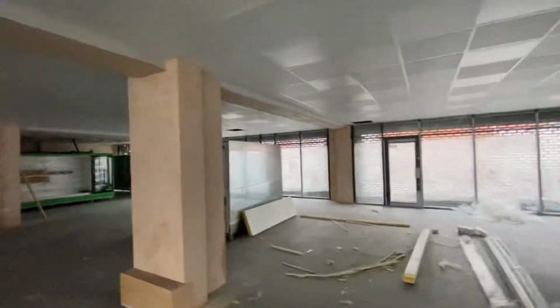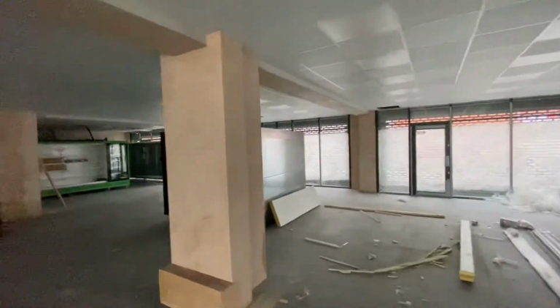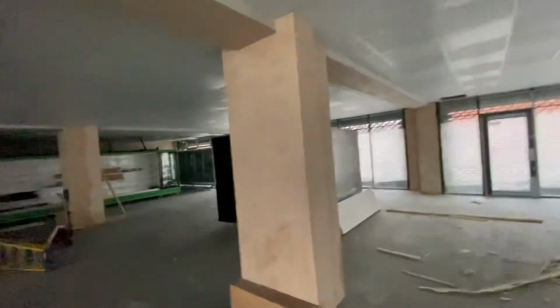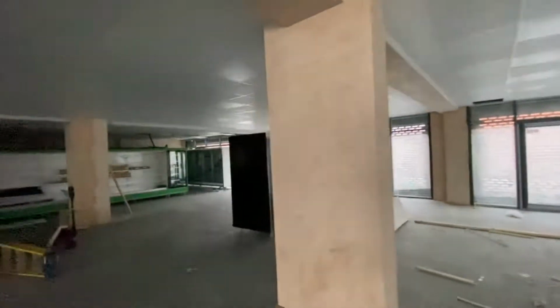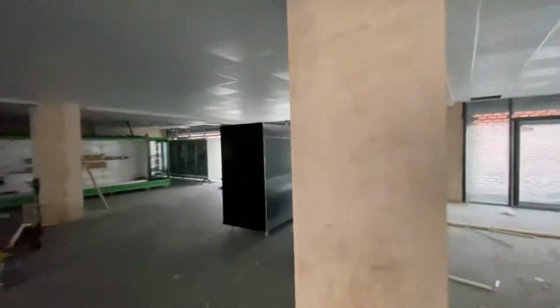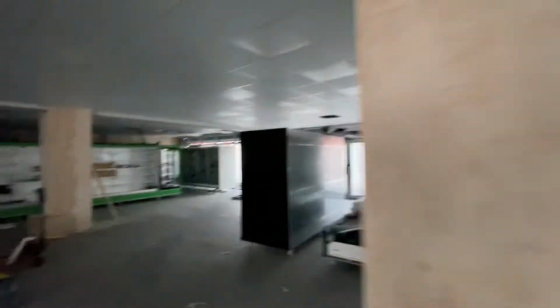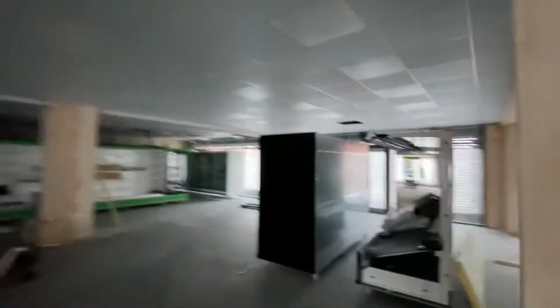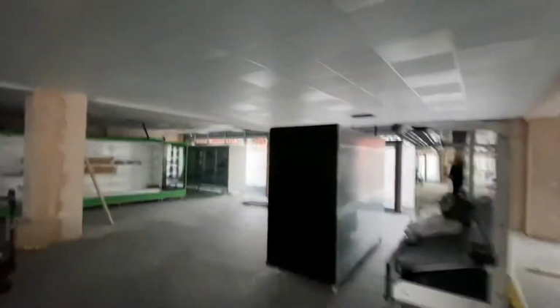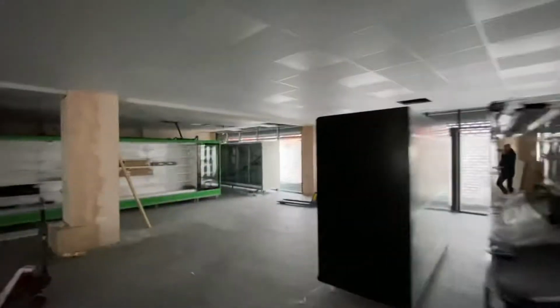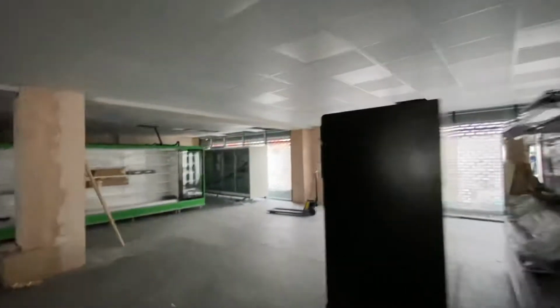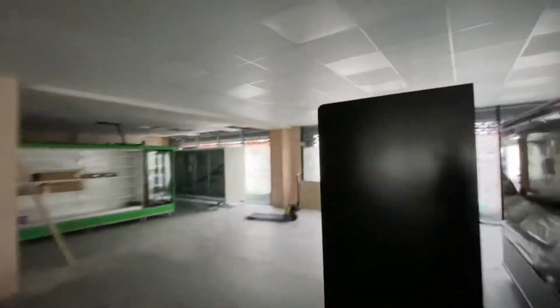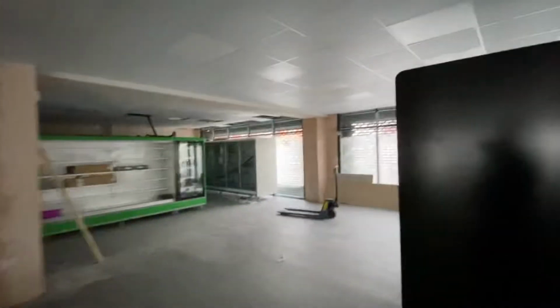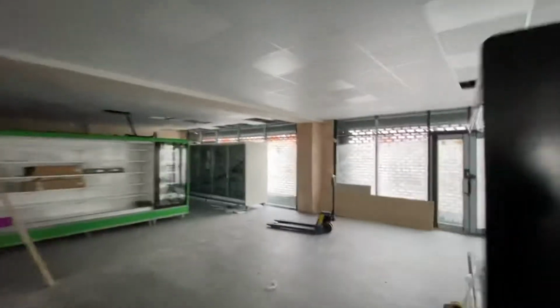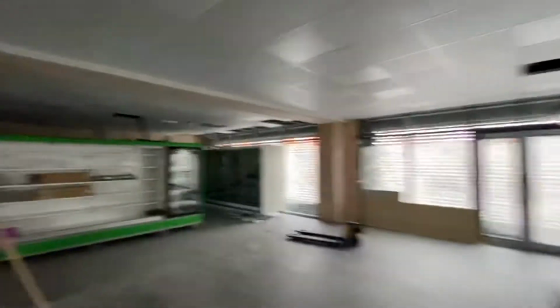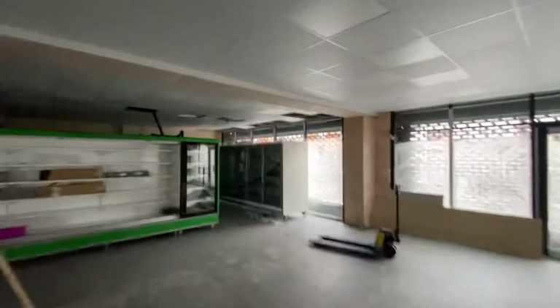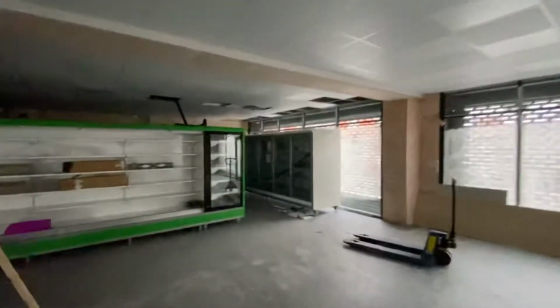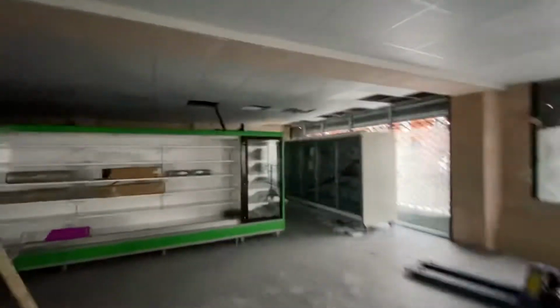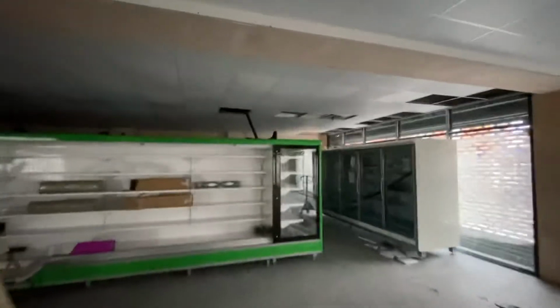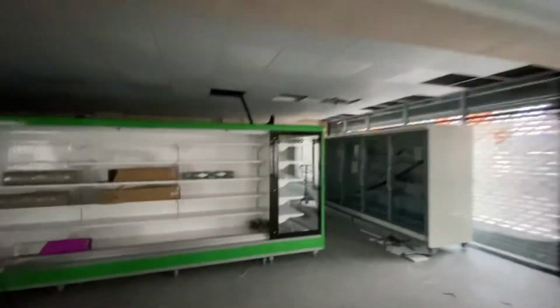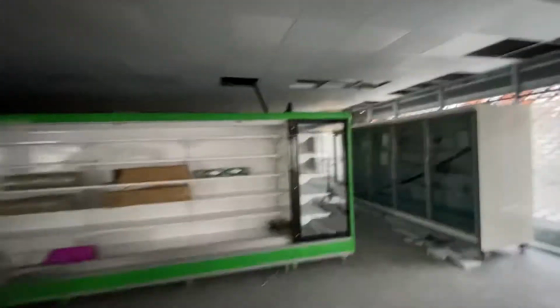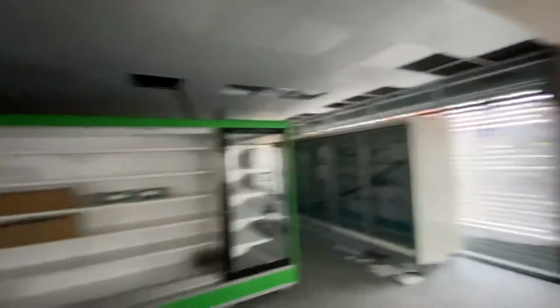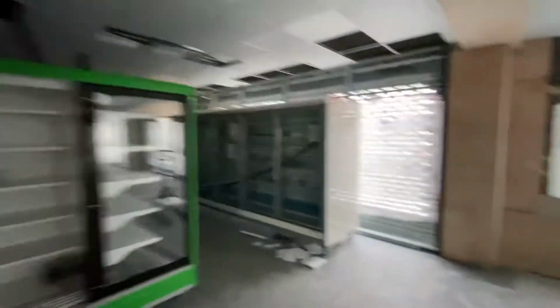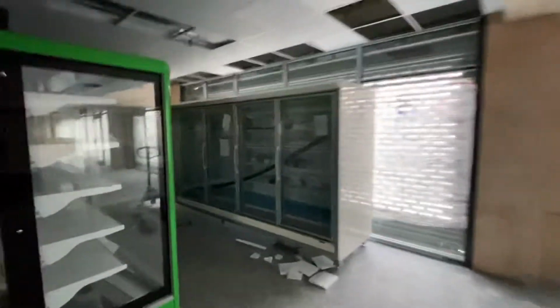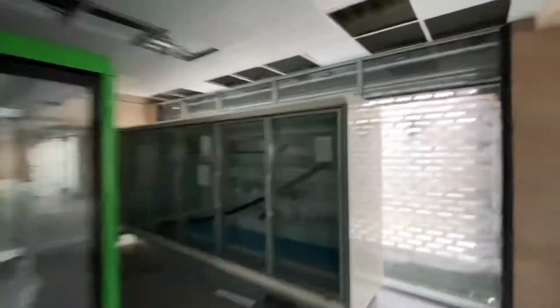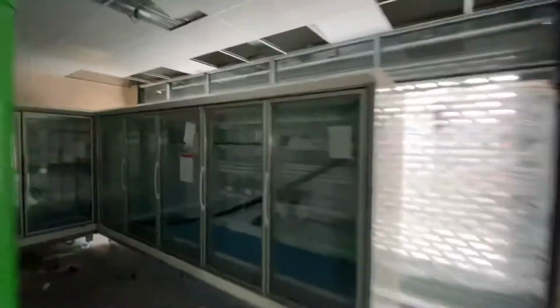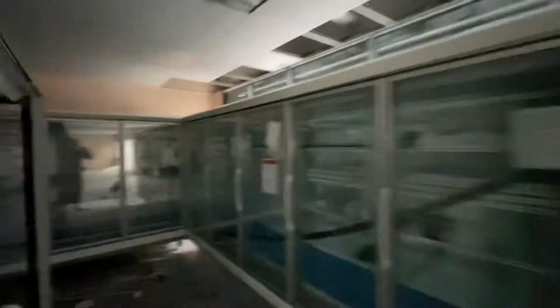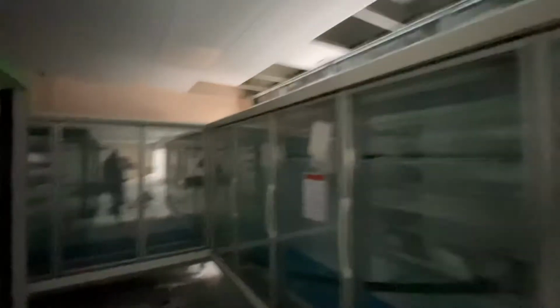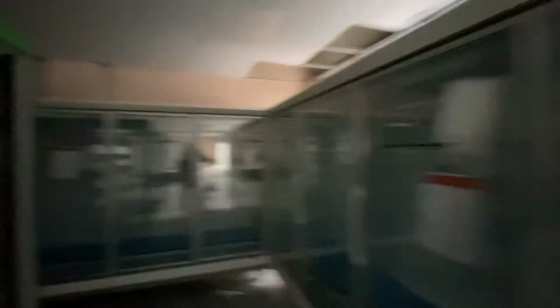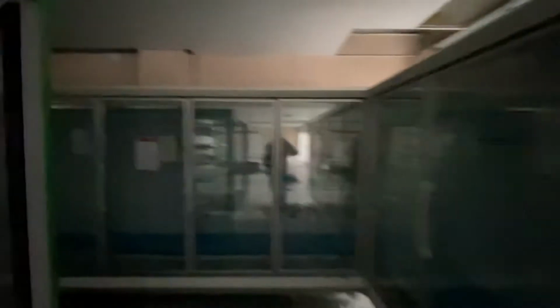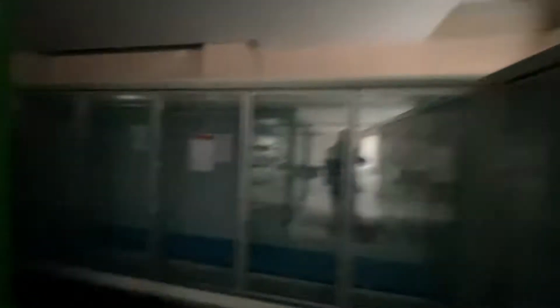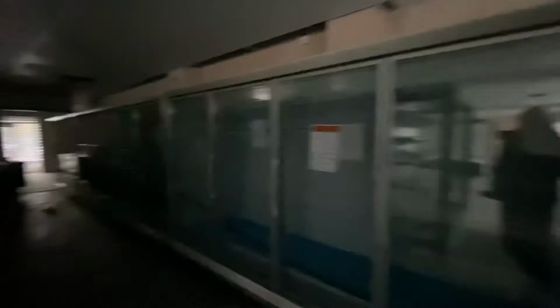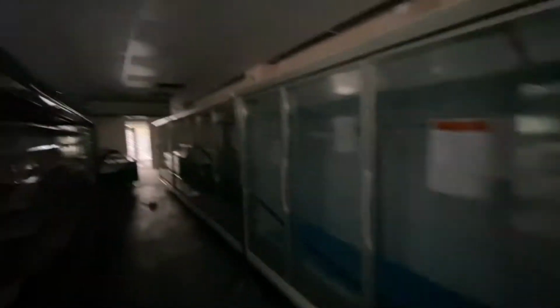Very large open plan commercial unit. Obviously they're just kitting it out at the moment. Lots of windows to each side. I'll just take you around here where all the fridges are going in at the moment.